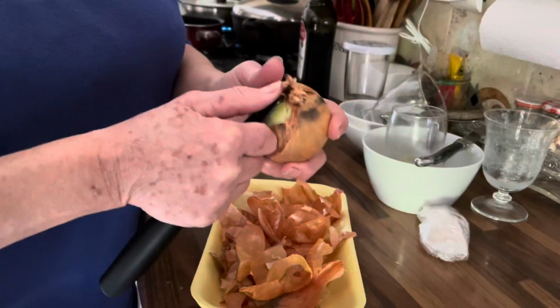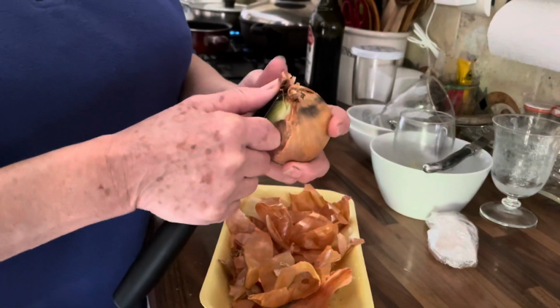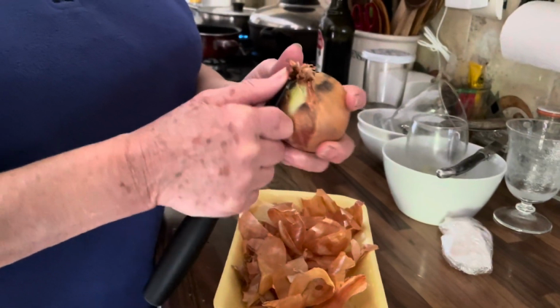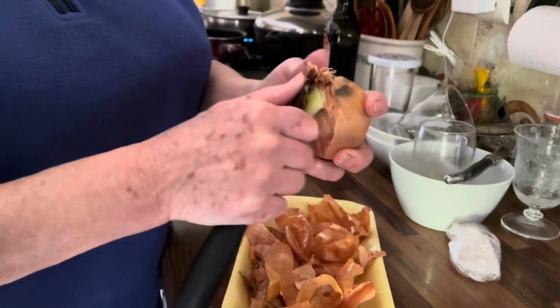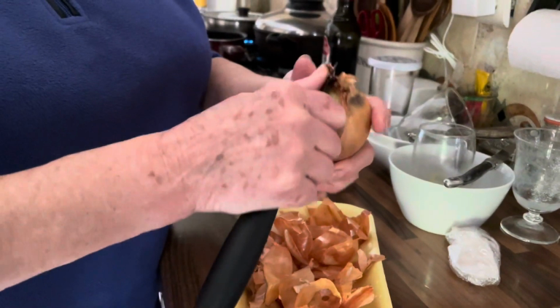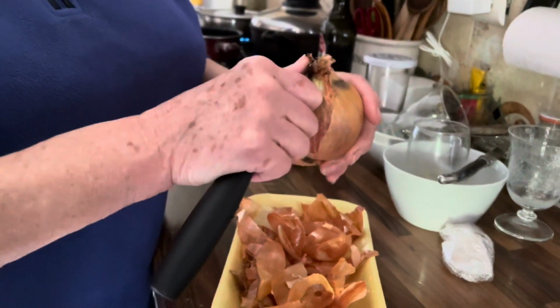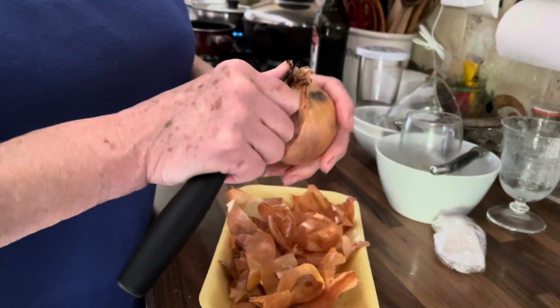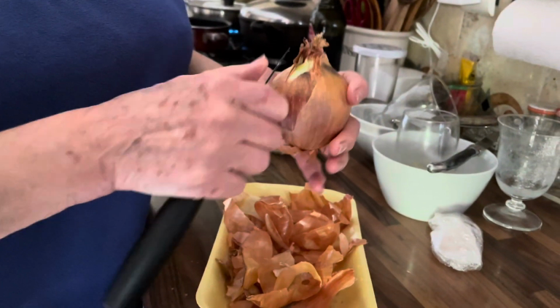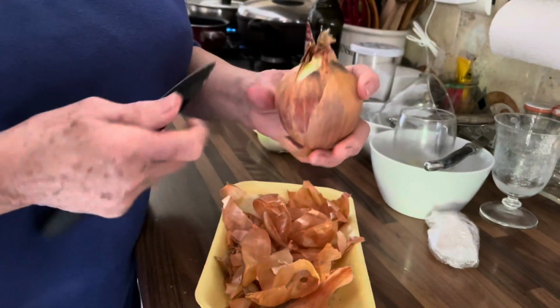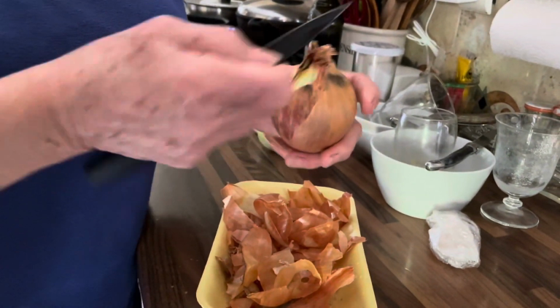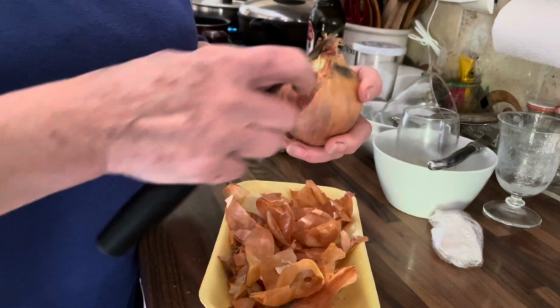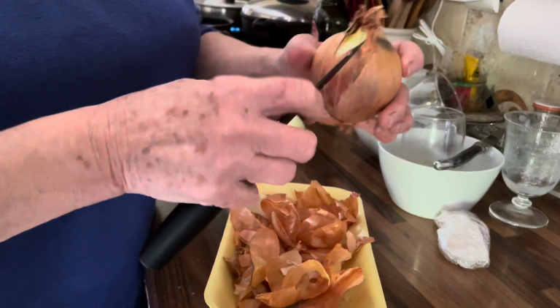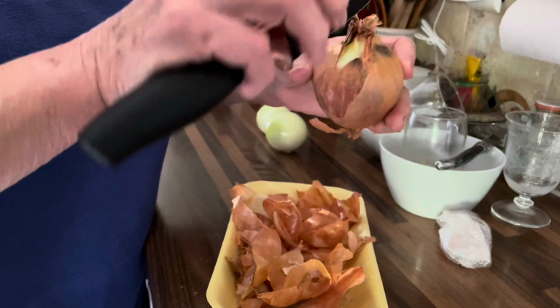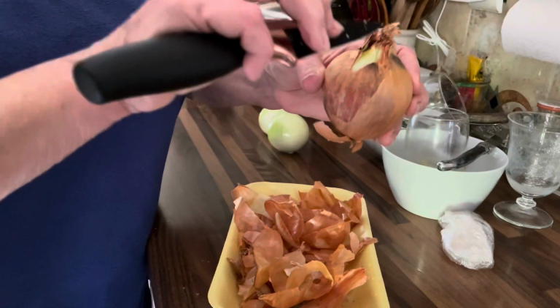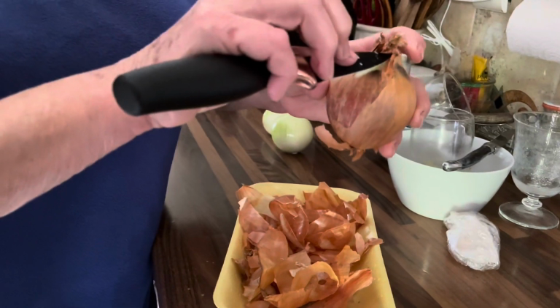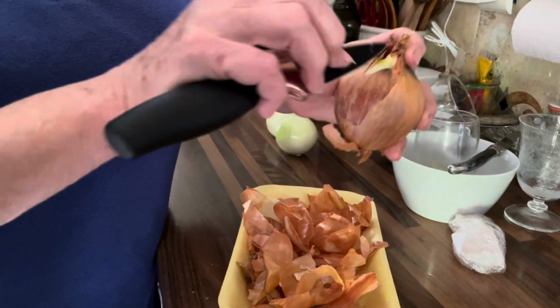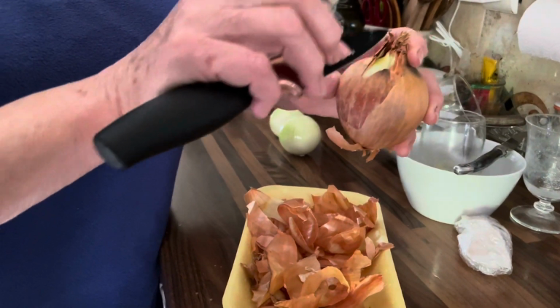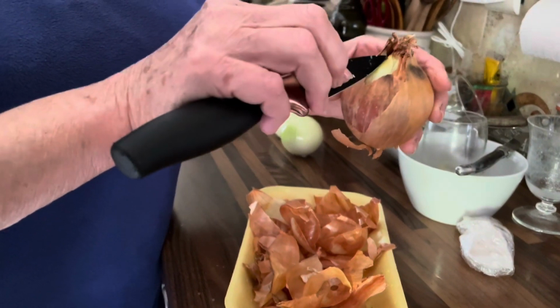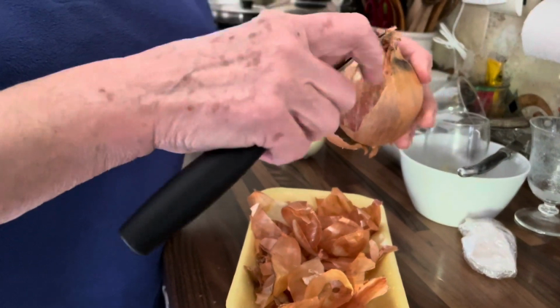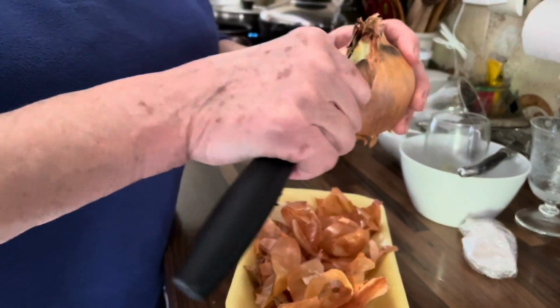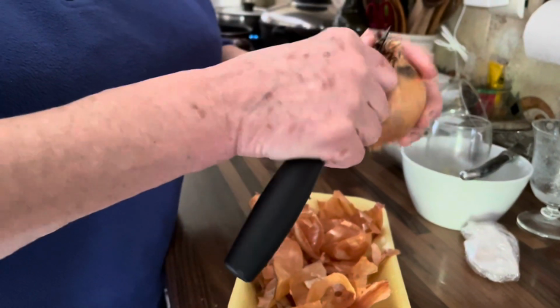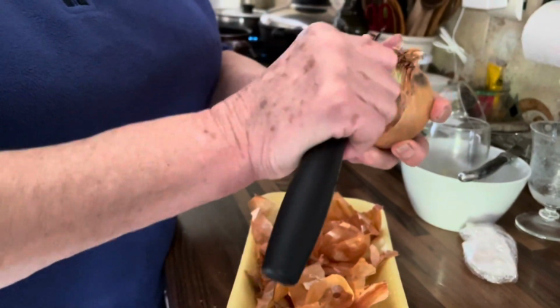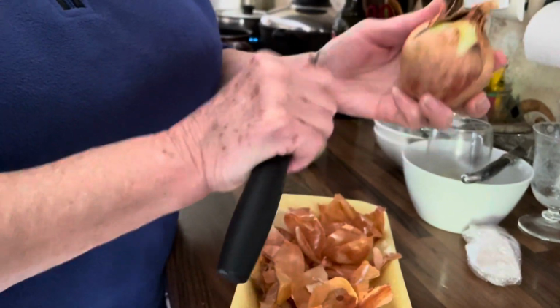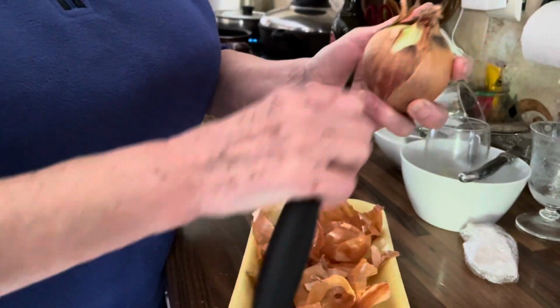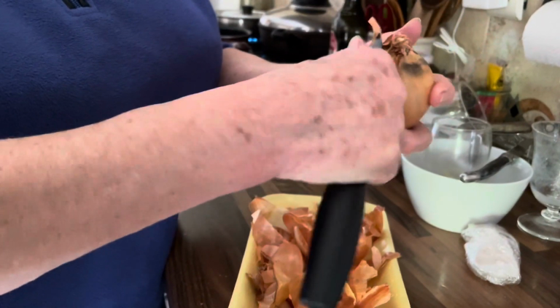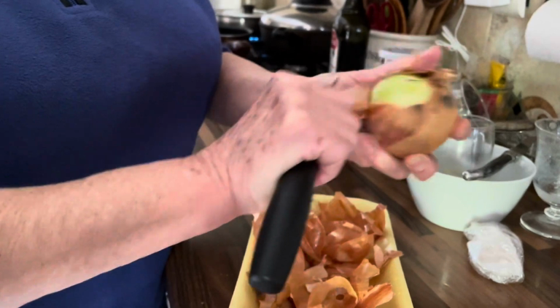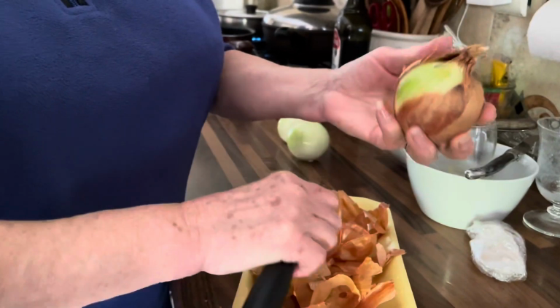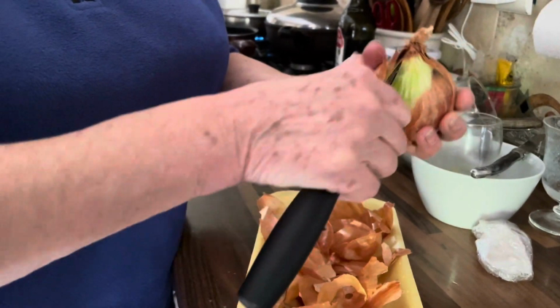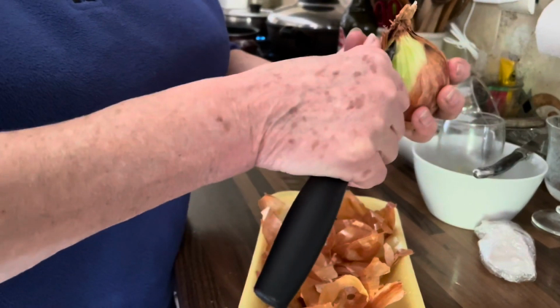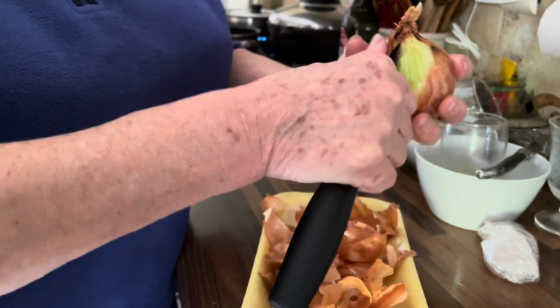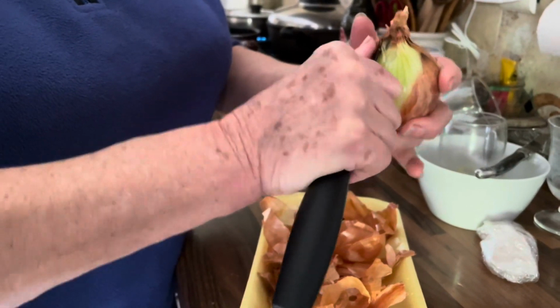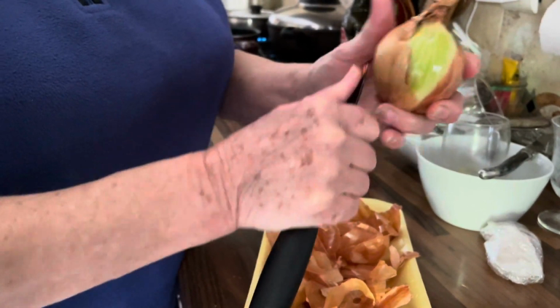Just a quick tip on how to peel your onion without crying. You start from the top and peel it down toward the bottom, to the roots.